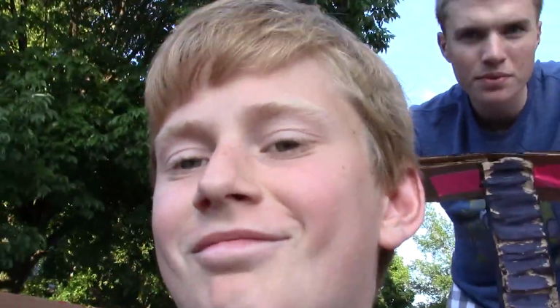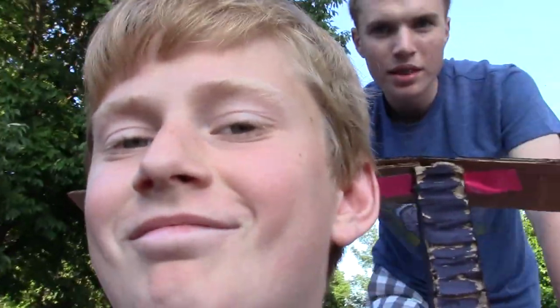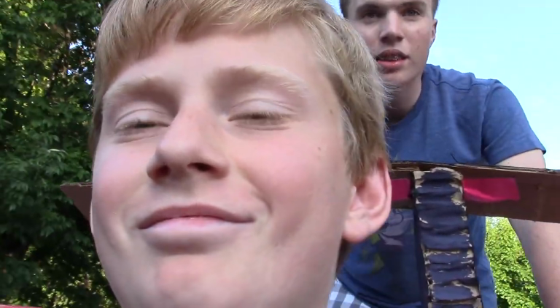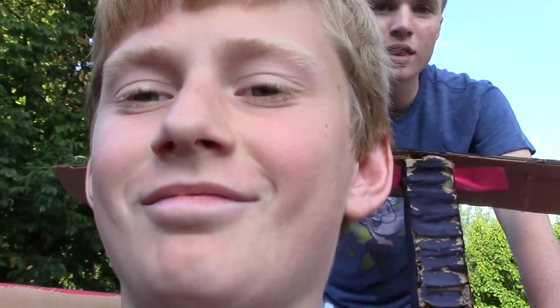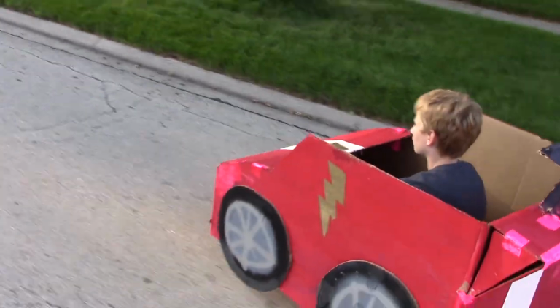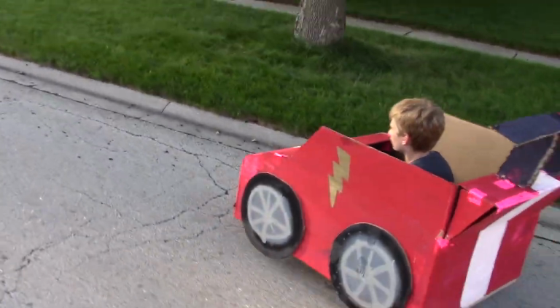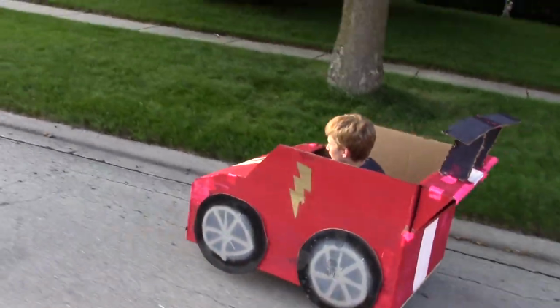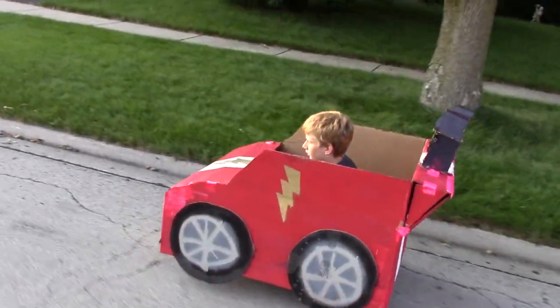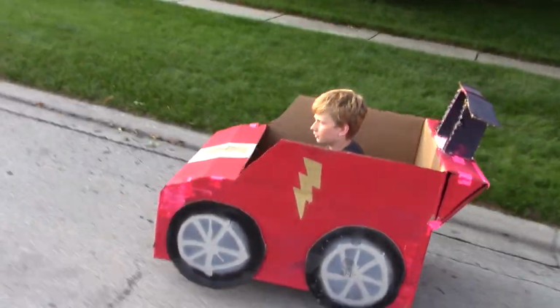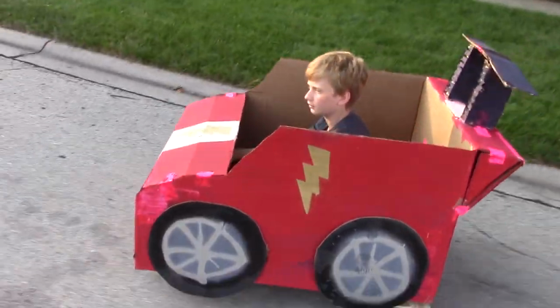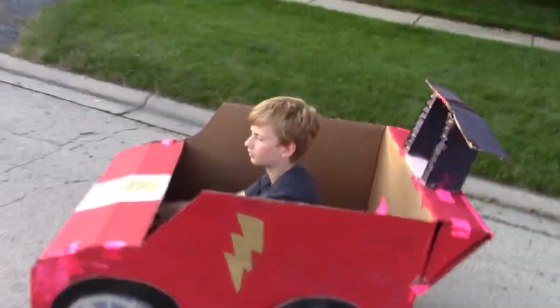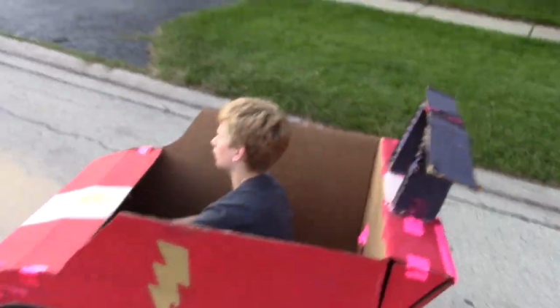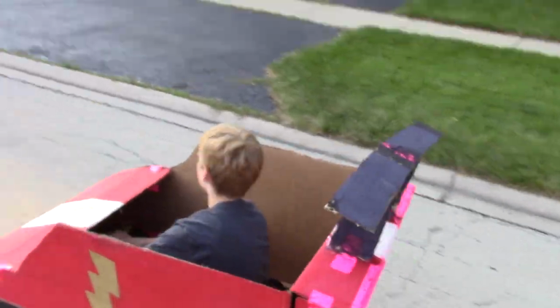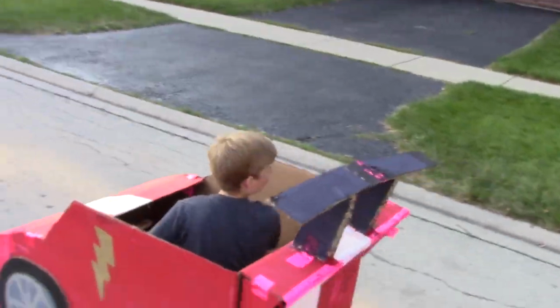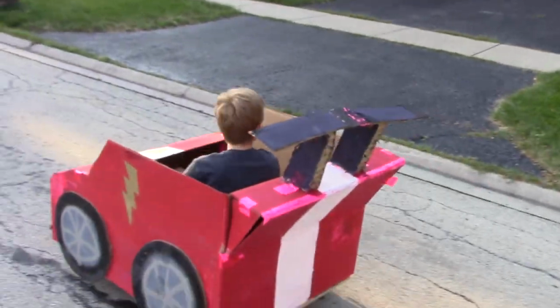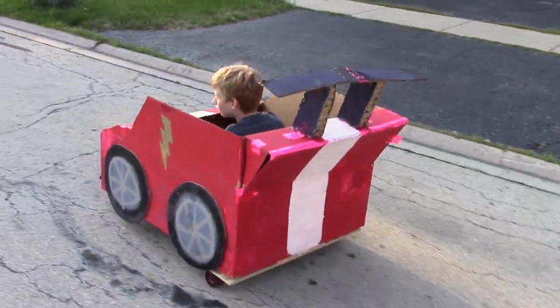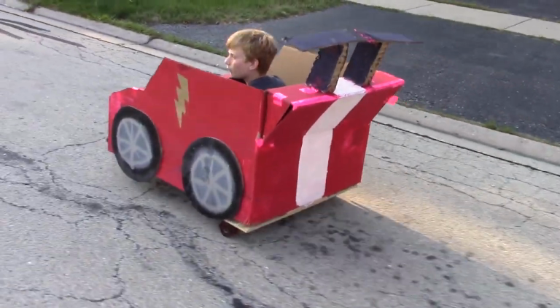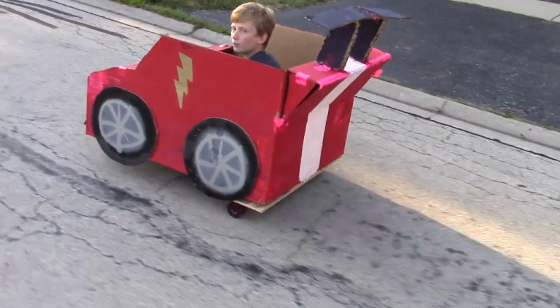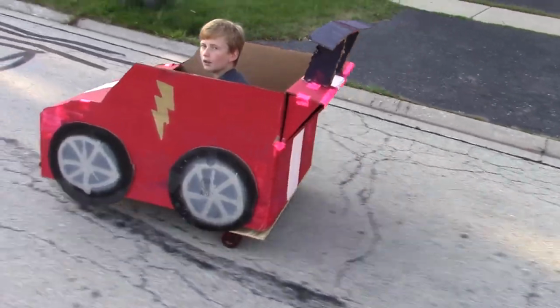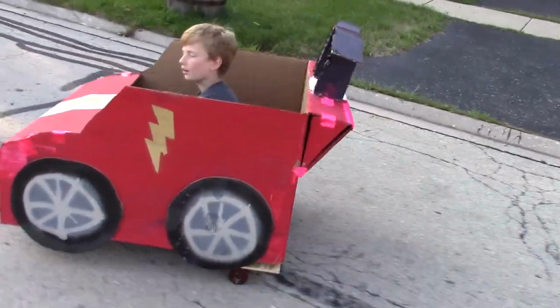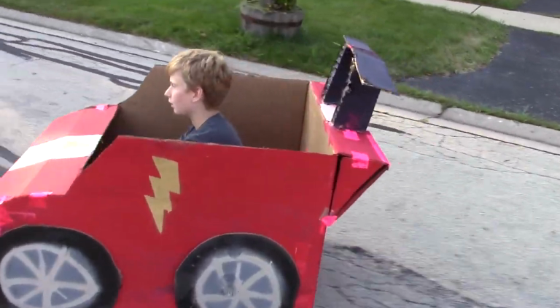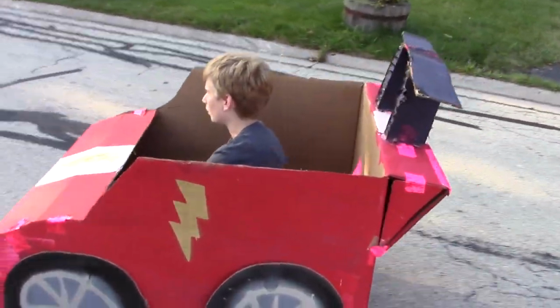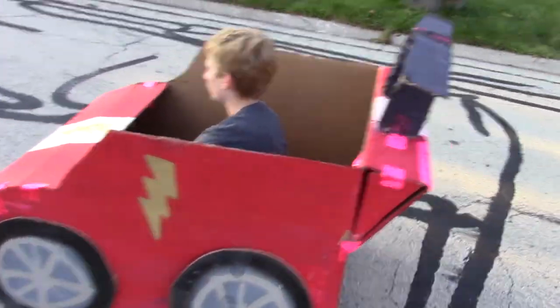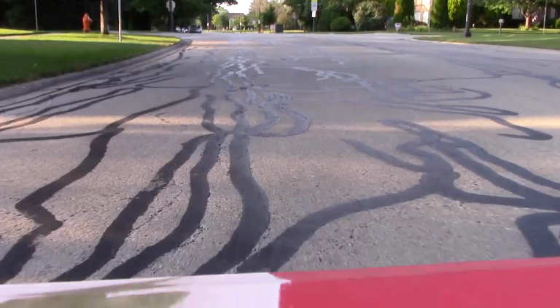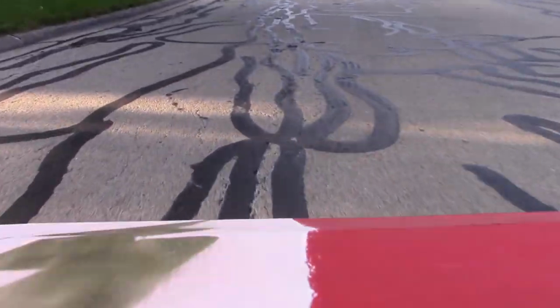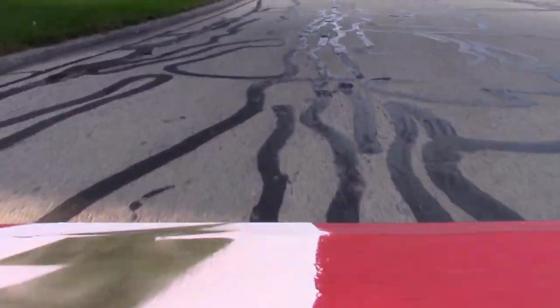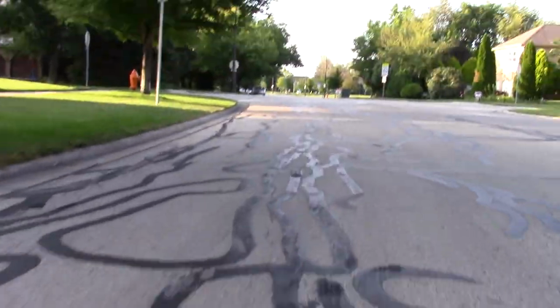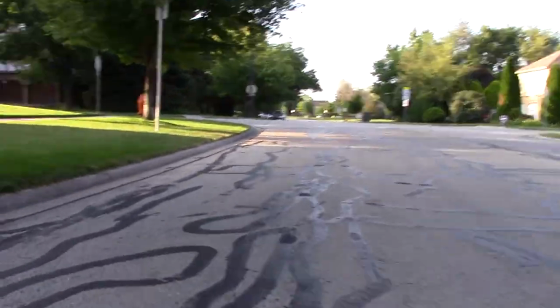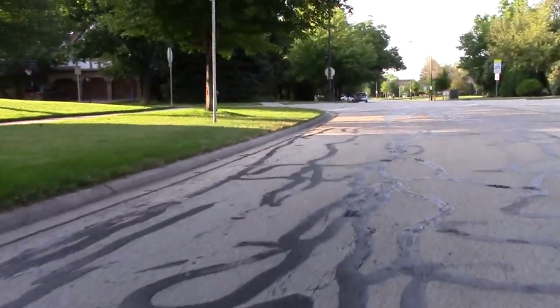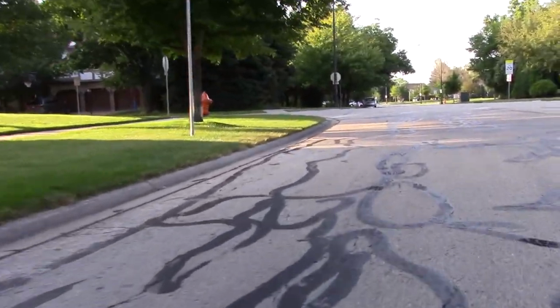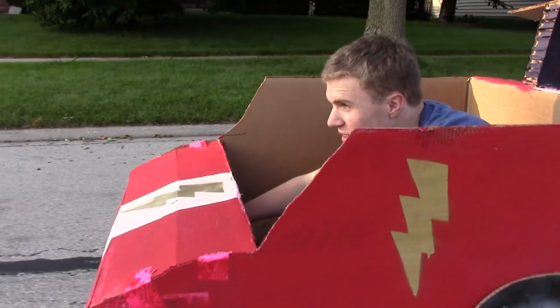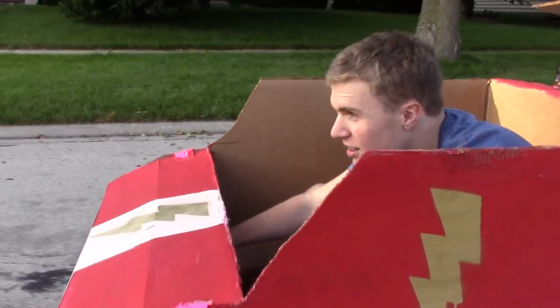Of course, it's also the only one I have a video of. I had just recently gotten into YouTube, and when my brother and I heard that we were going to have to get rid of our new set of wheels, I wanted to make a video of it so that we could keep it forever.